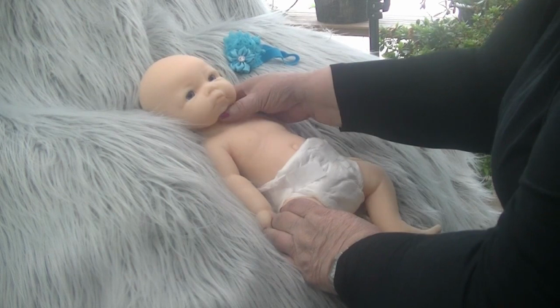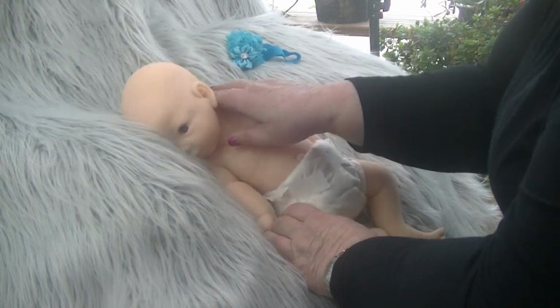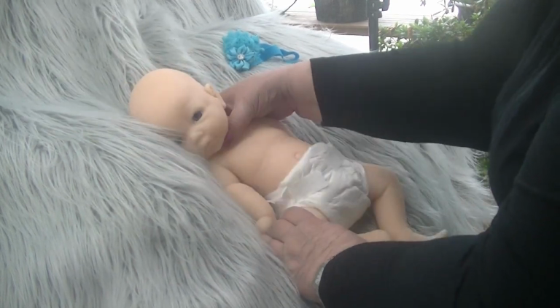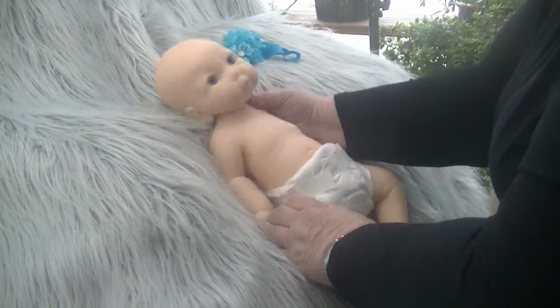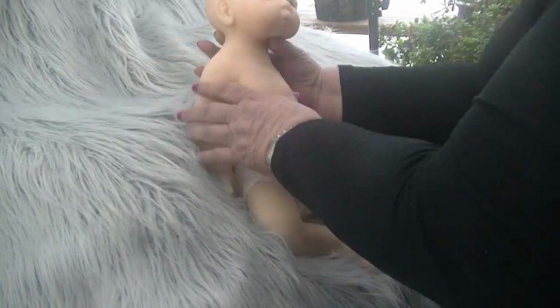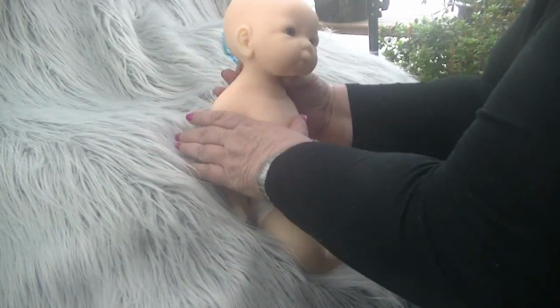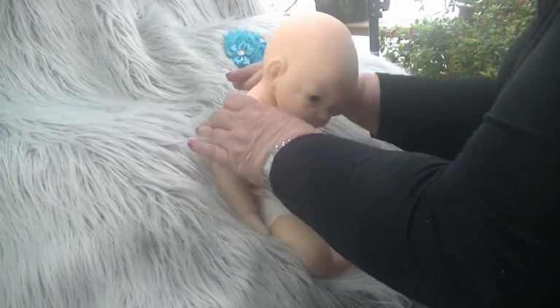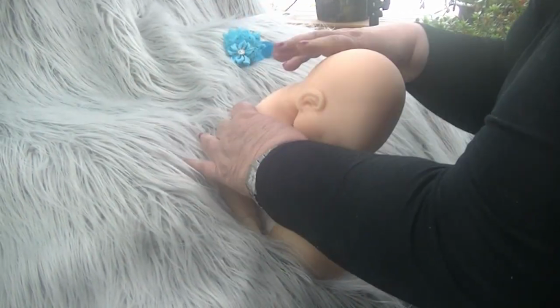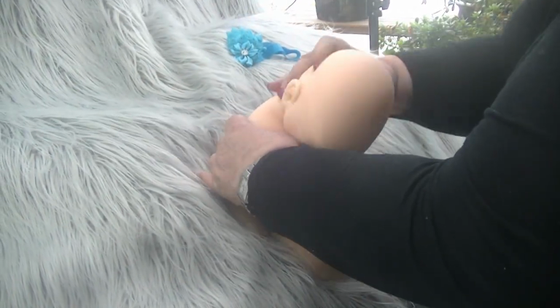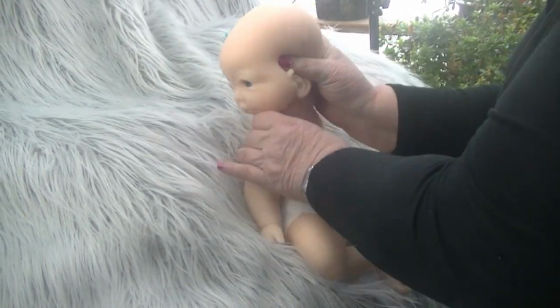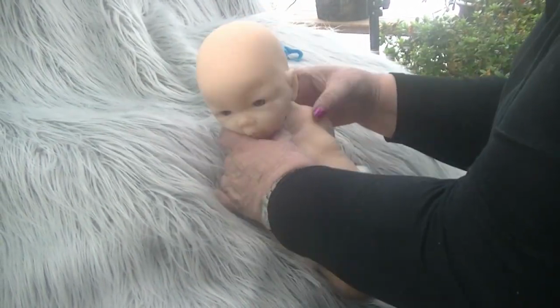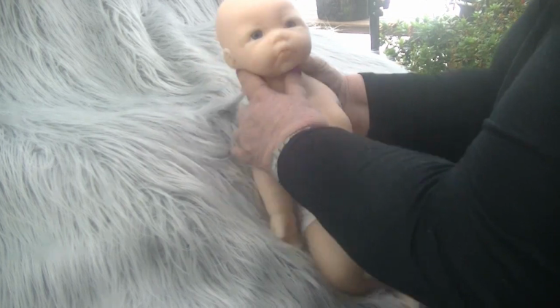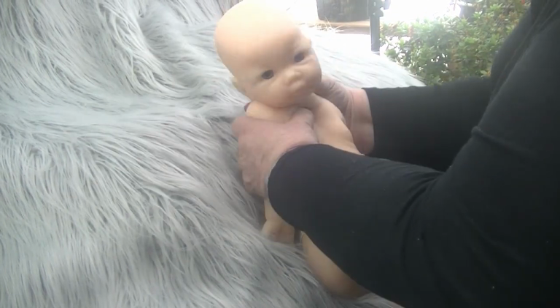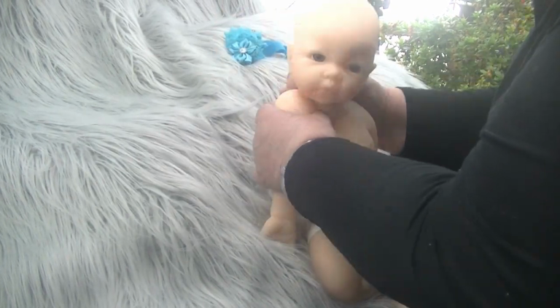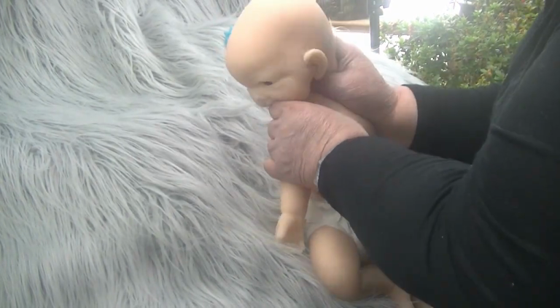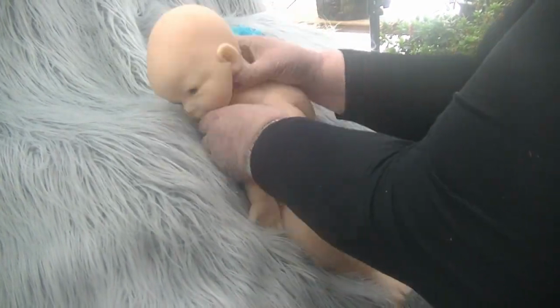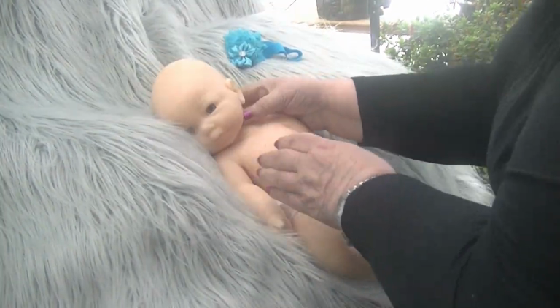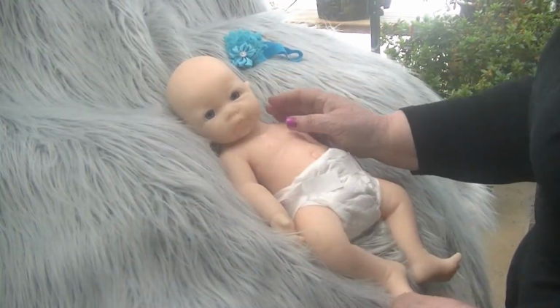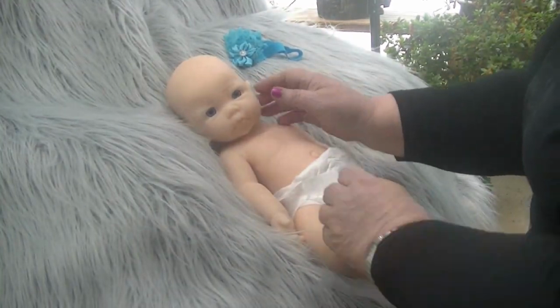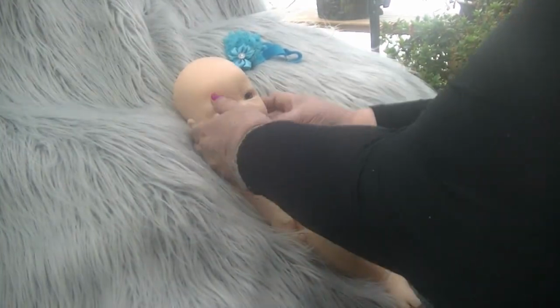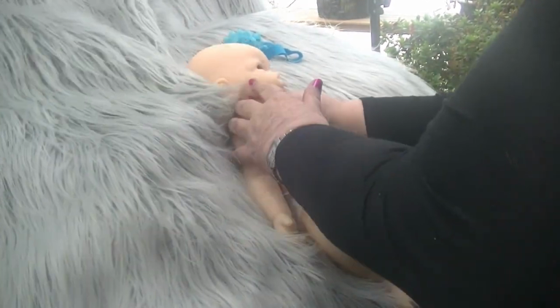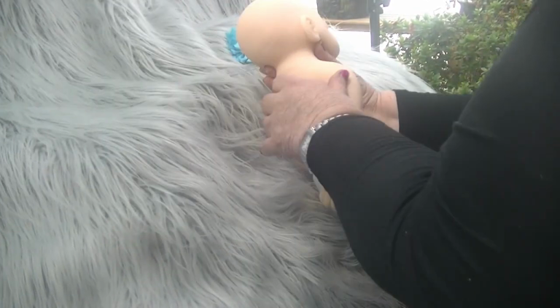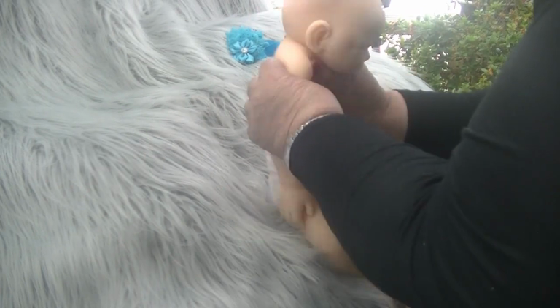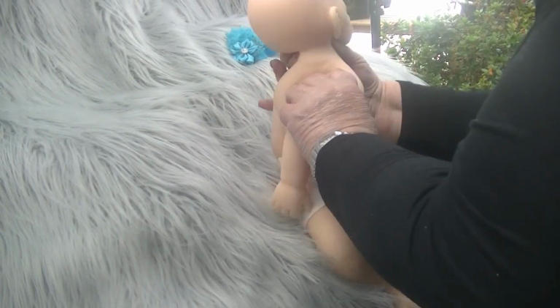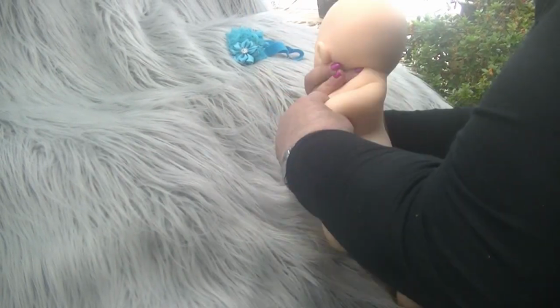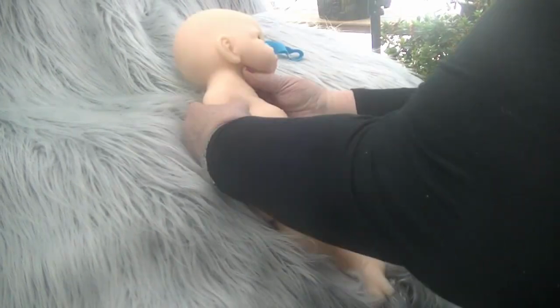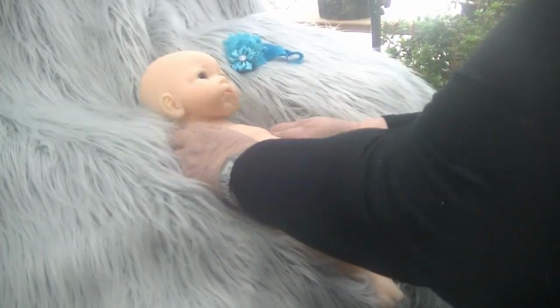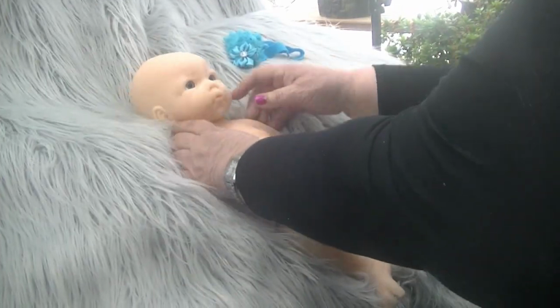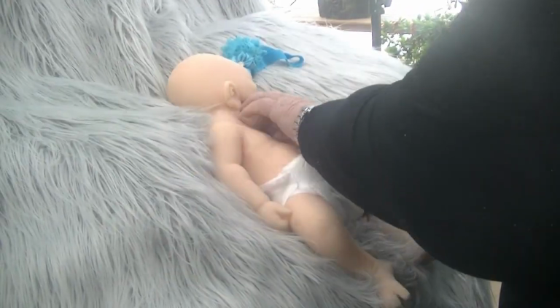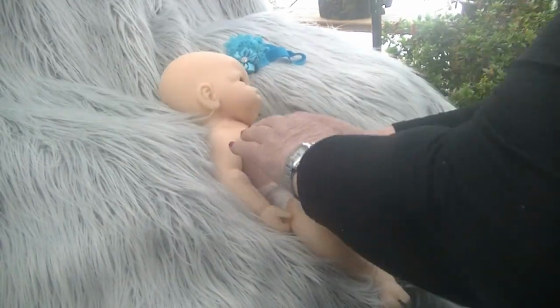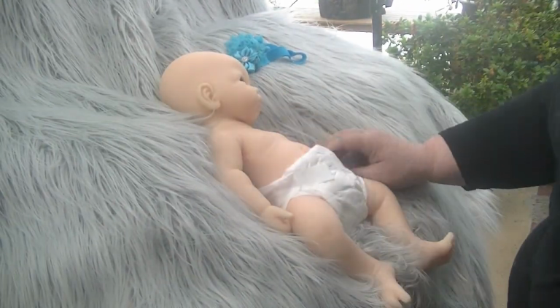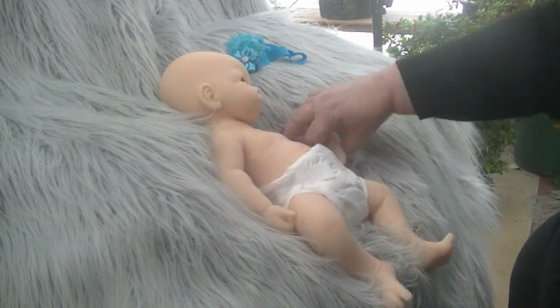In her neck she has armature, which means that you can turn her neck and pose her in different positions — like that way, or this way, whichever way you want, and she'll stay there for you.